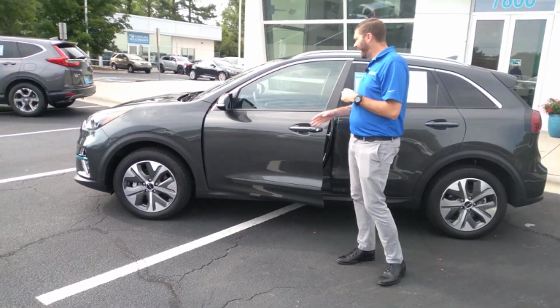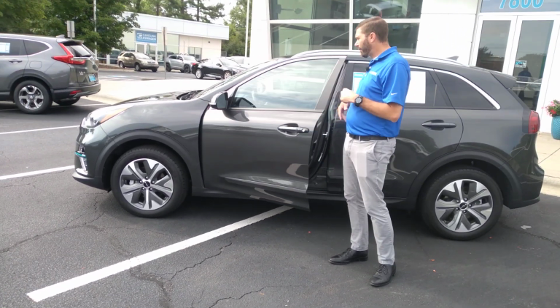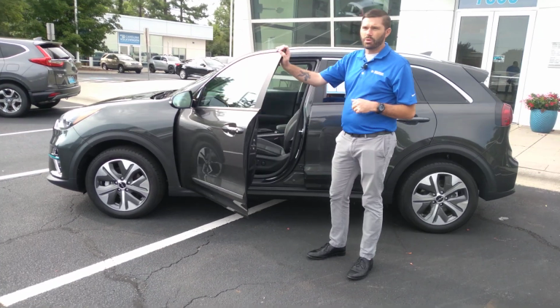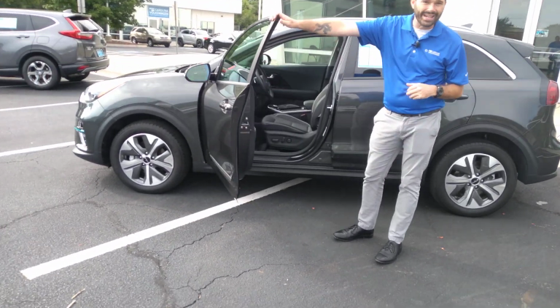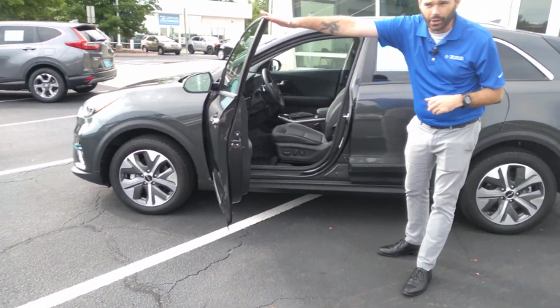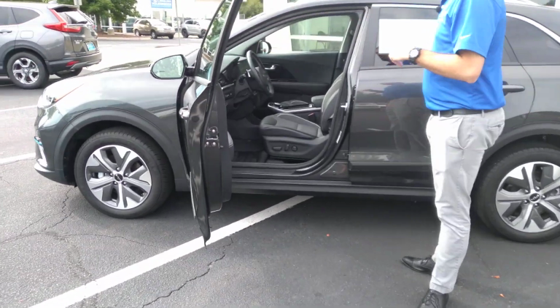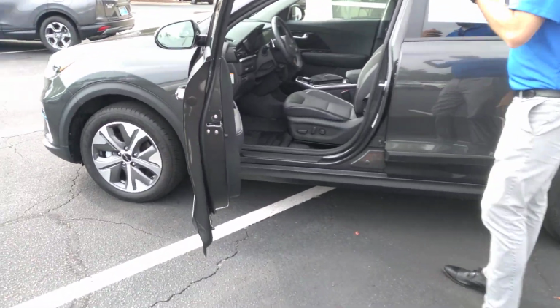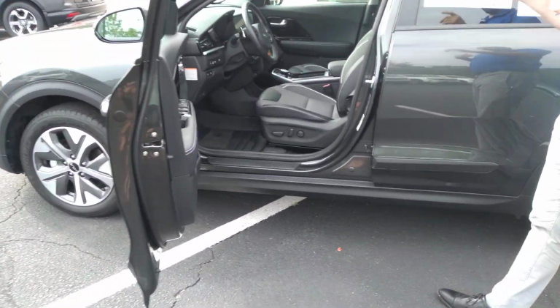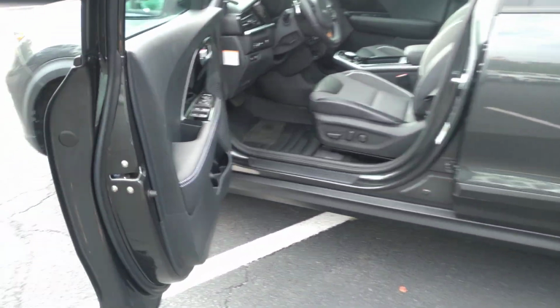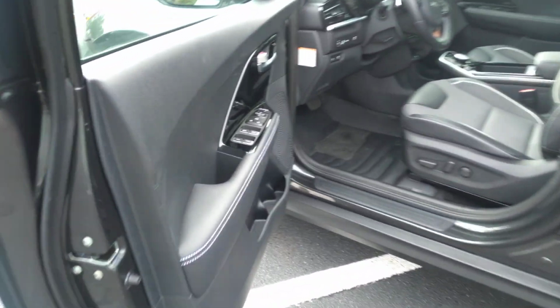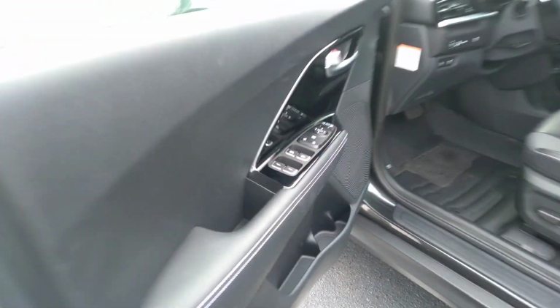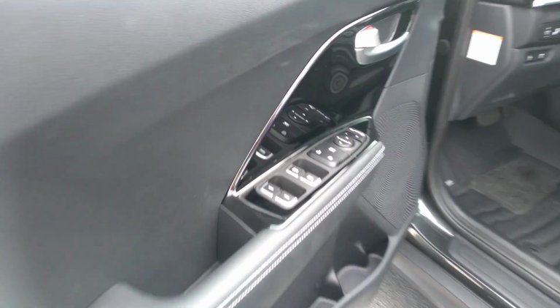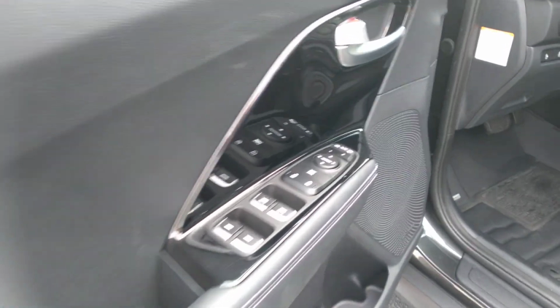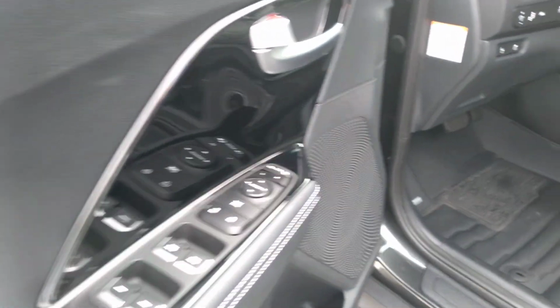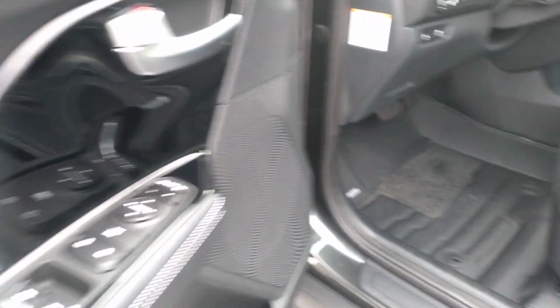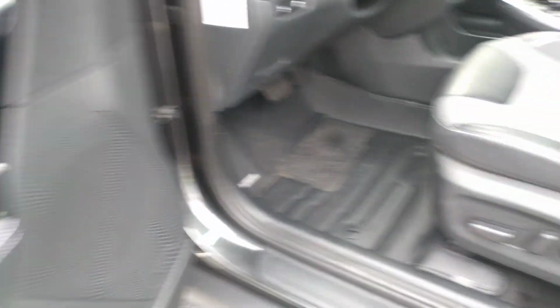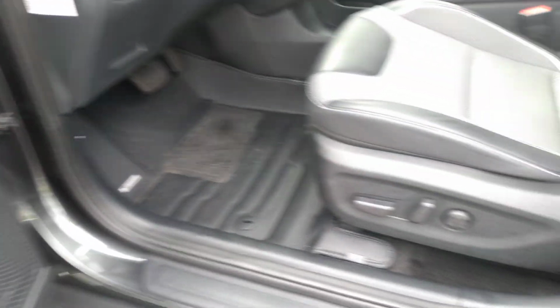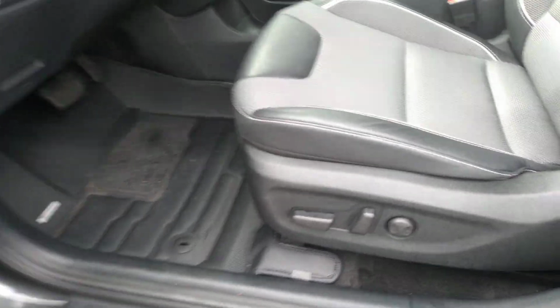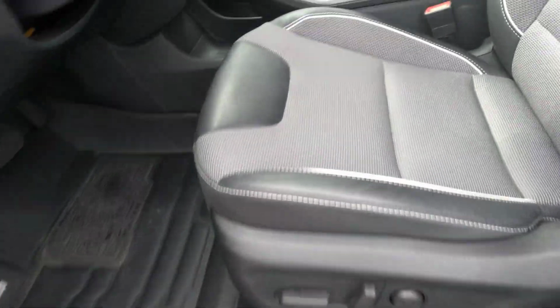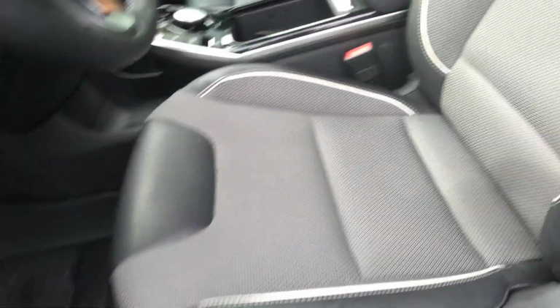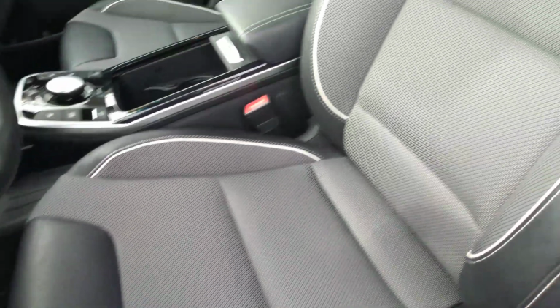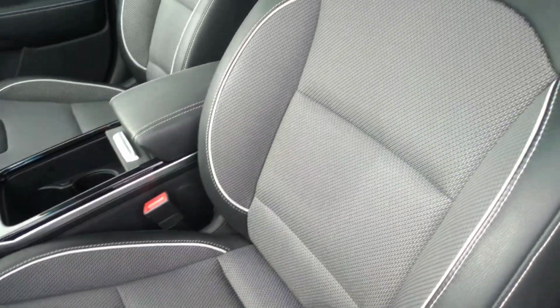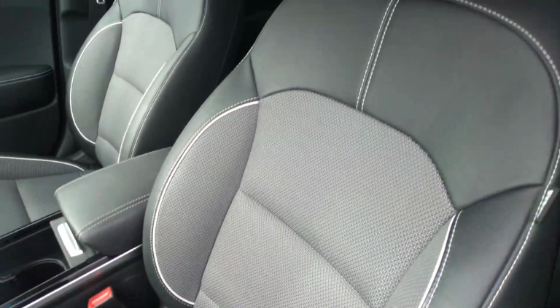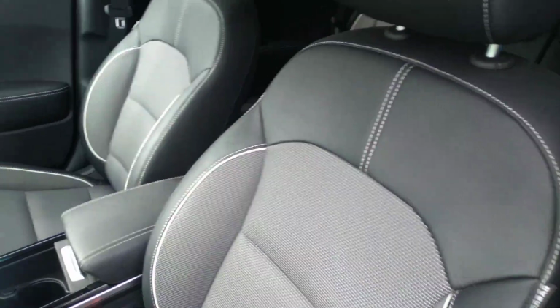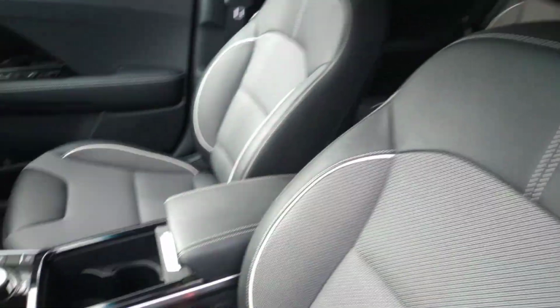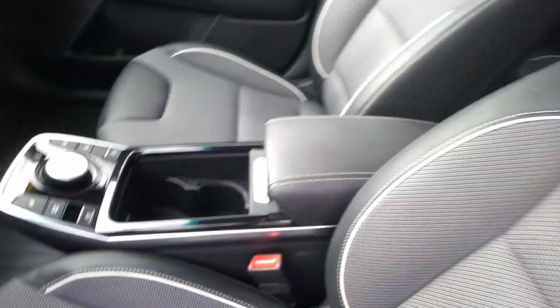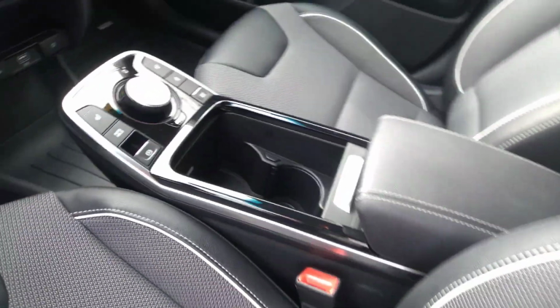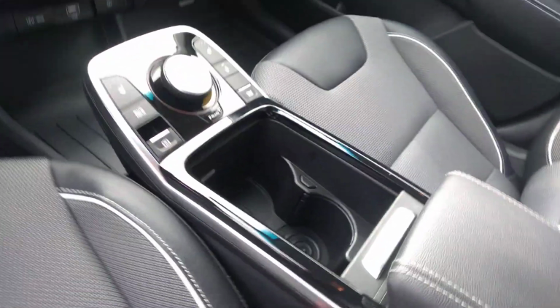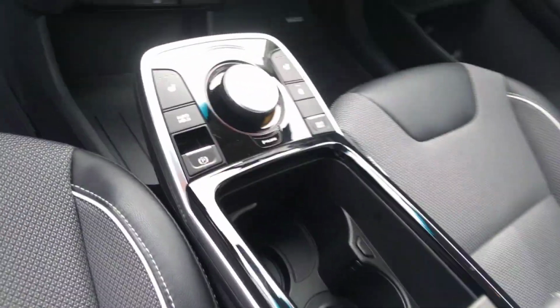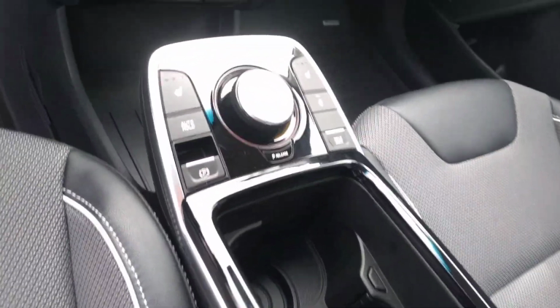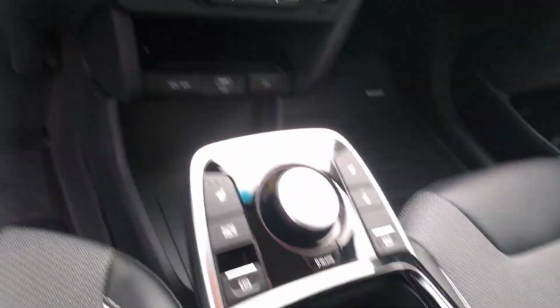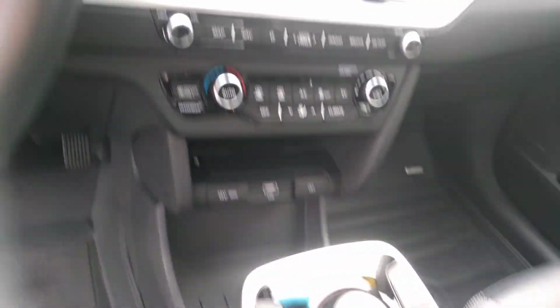It's got every option you can get on it — blind spot, lane assist, front collision warning, the upgraded Harman Kardon stereo, heated seats, navigation, Android Auto, Bluetooth audio. It's every option you can get on this car.